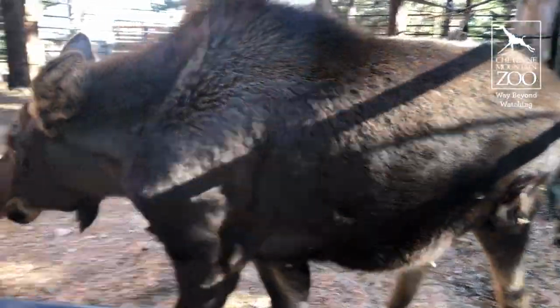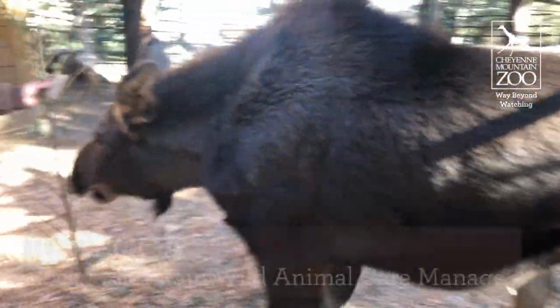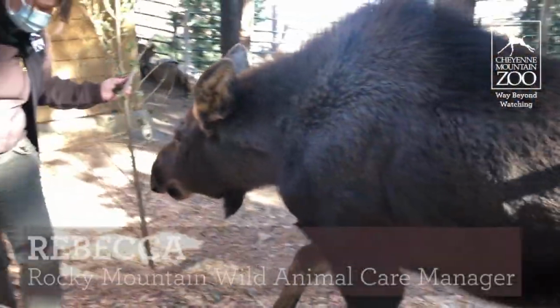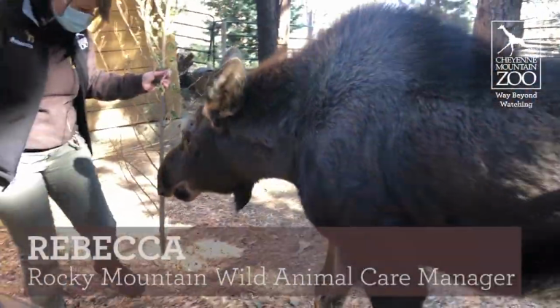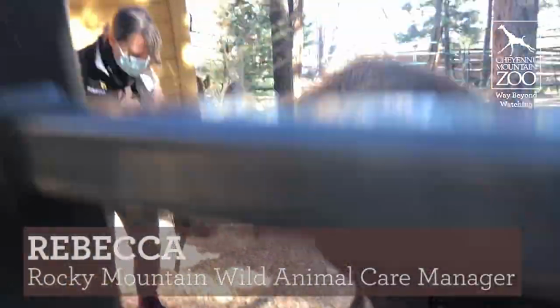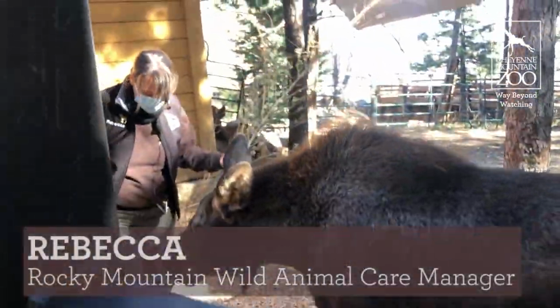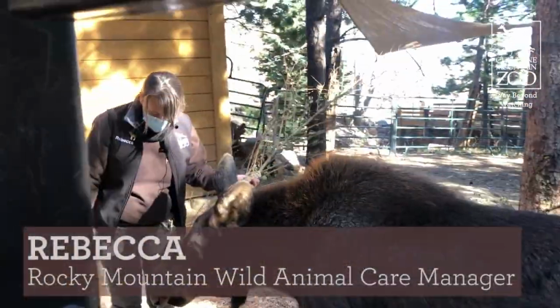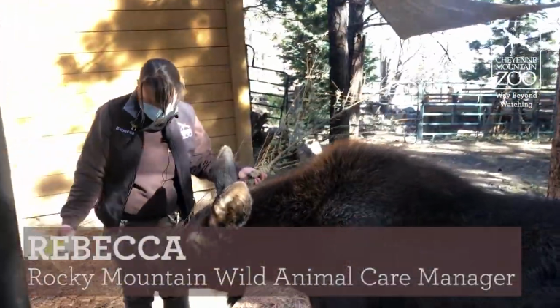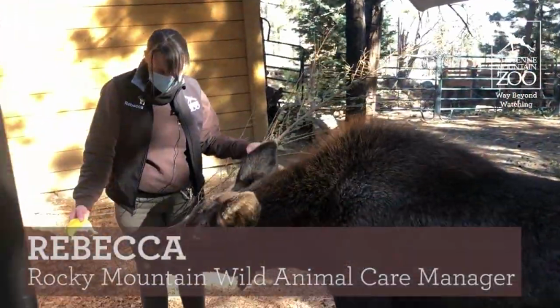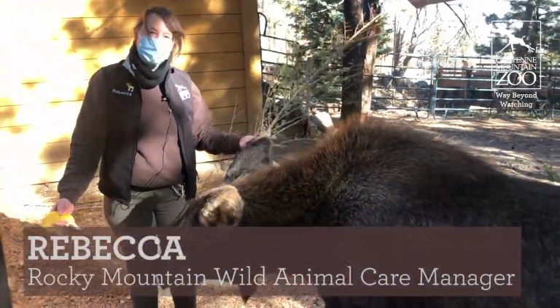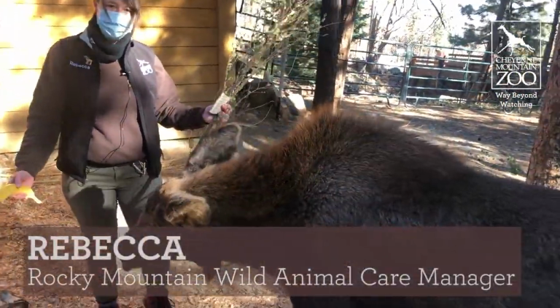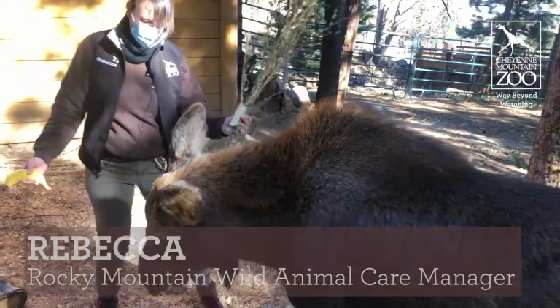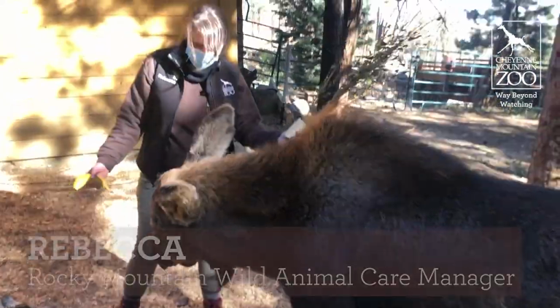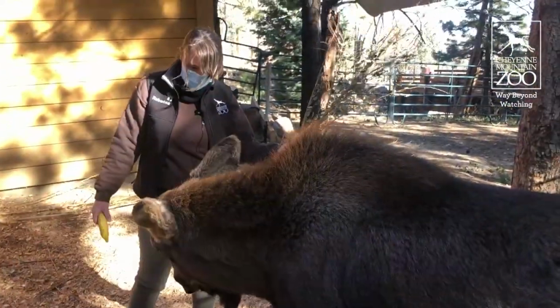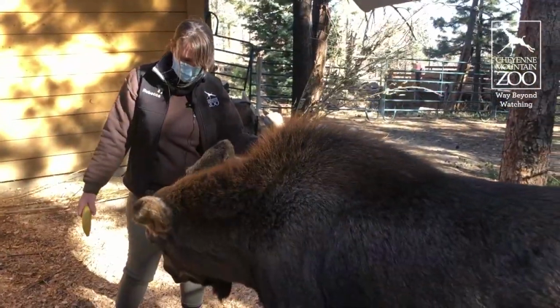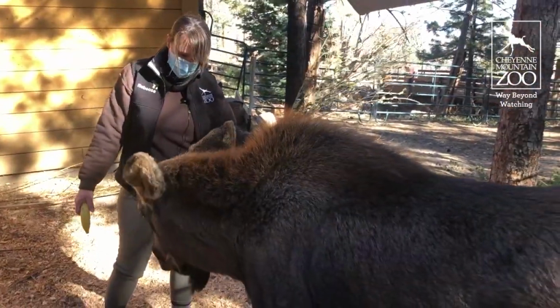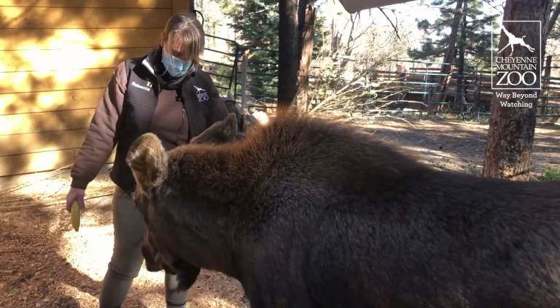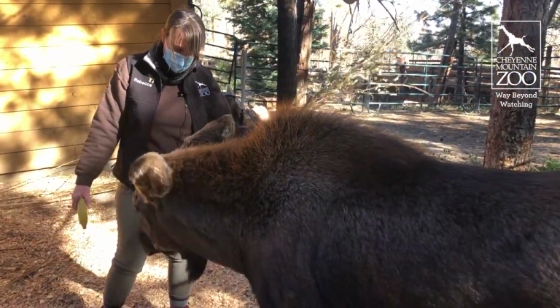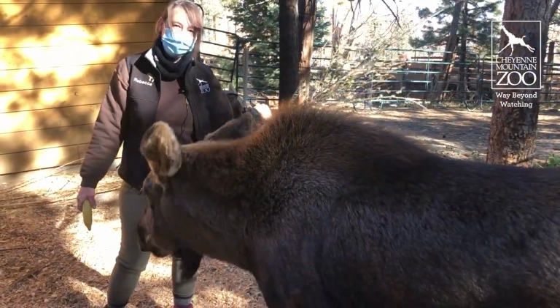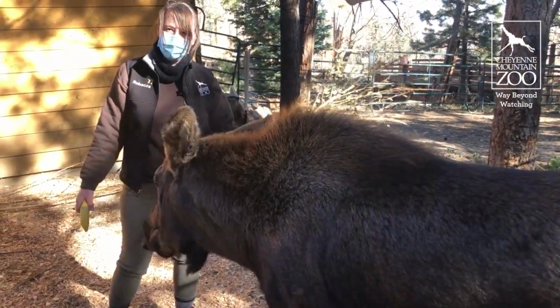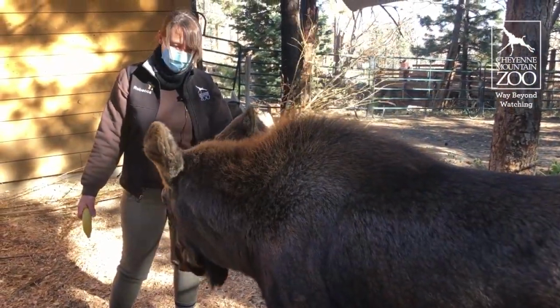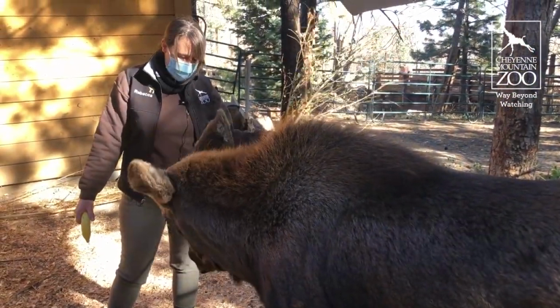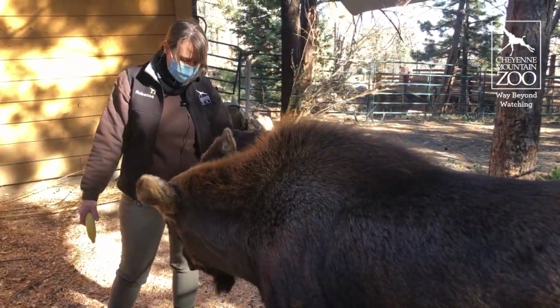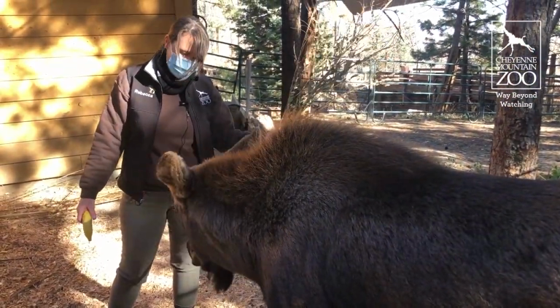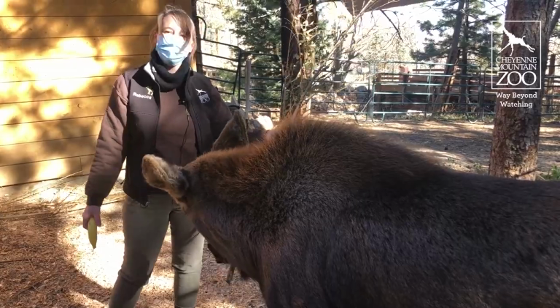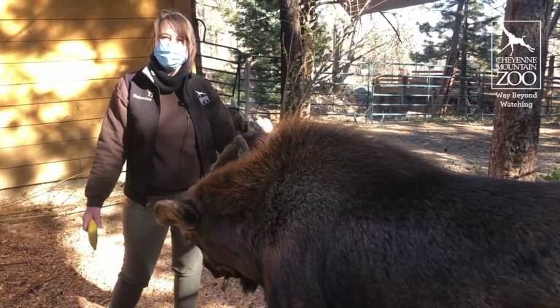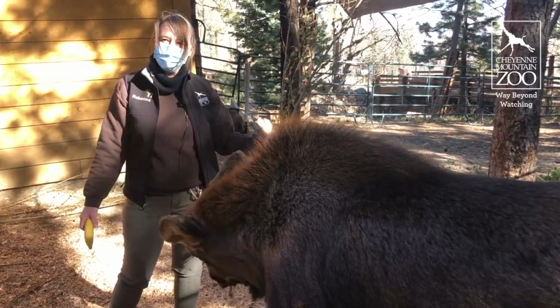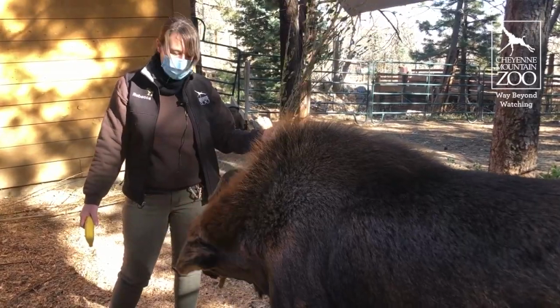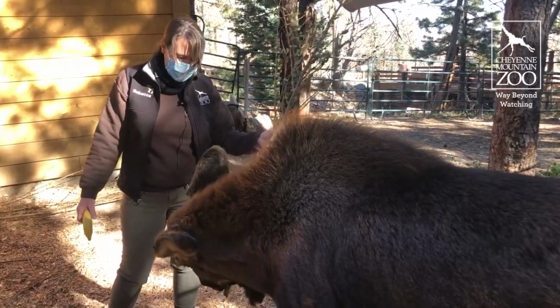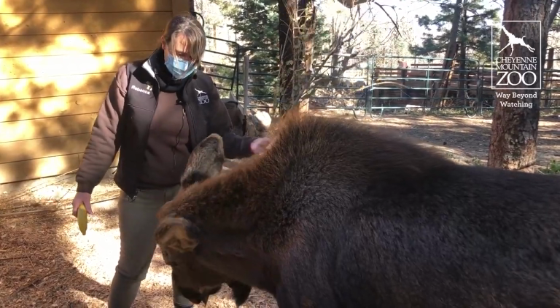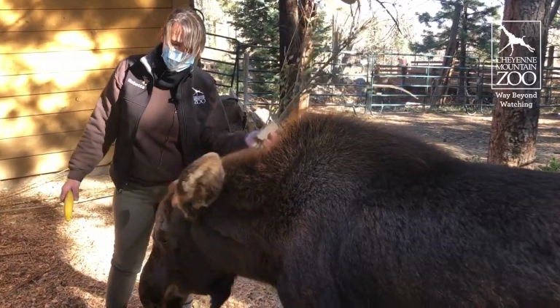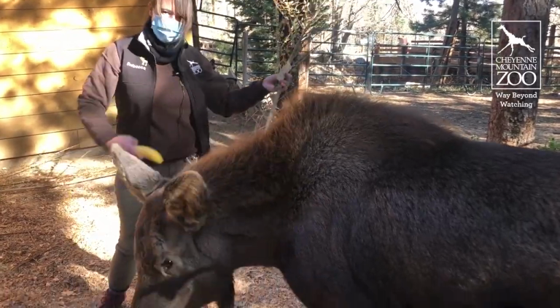Hello friends! Rebecca from Shiny Mountain Zoo back again with Atka, our six-month Alaskan moose calf. We're just giving you guys a little bit of an update on what's going on with this guy.